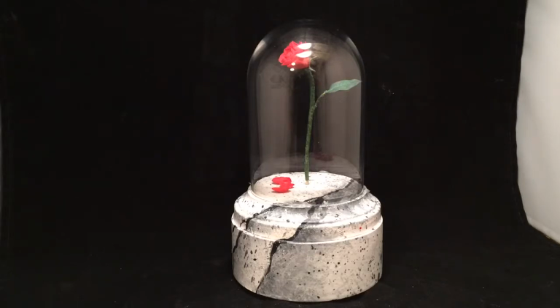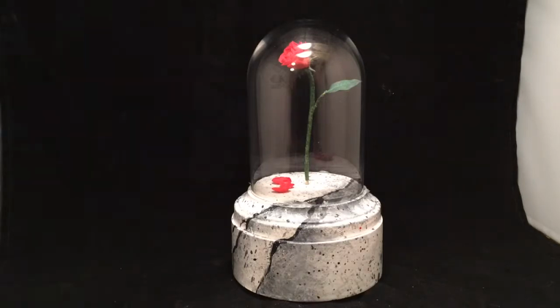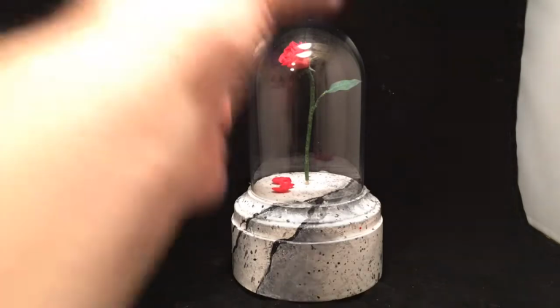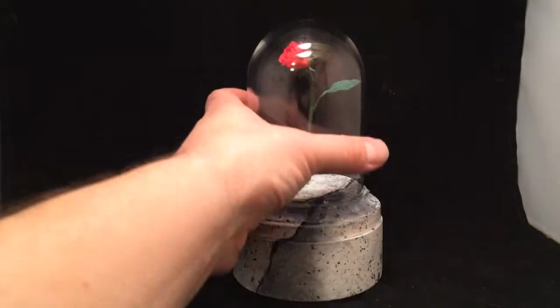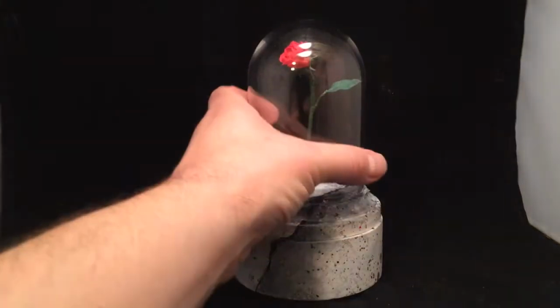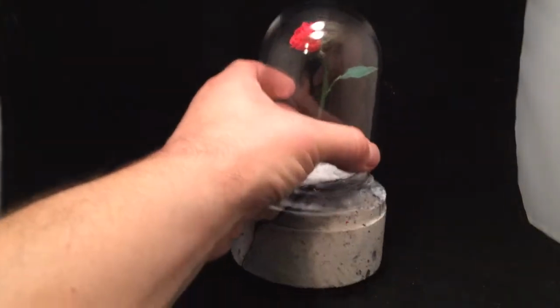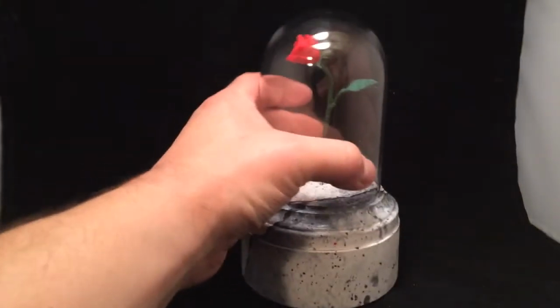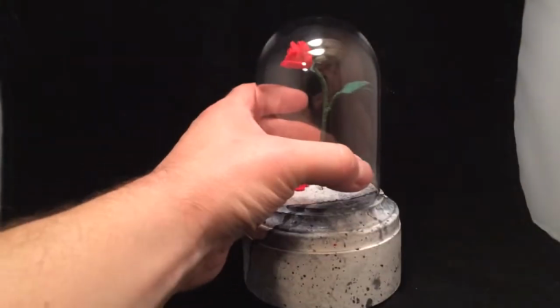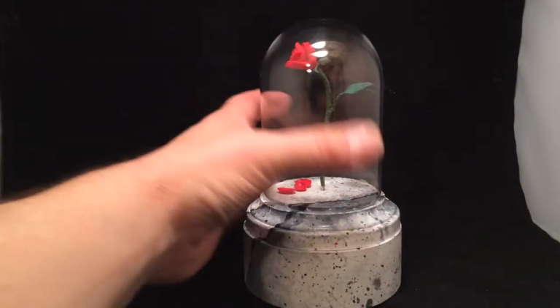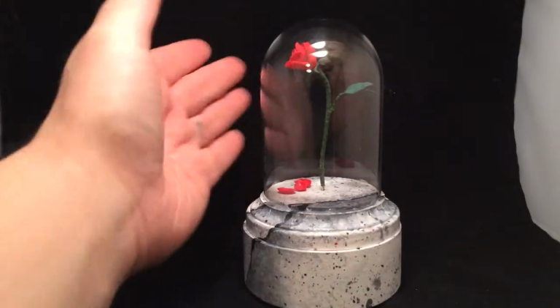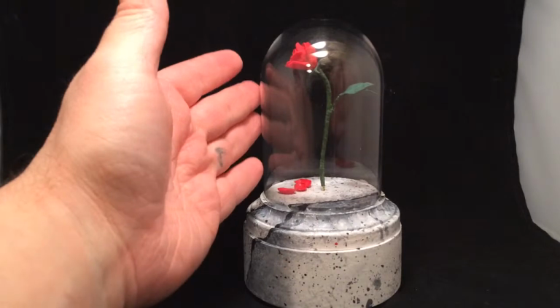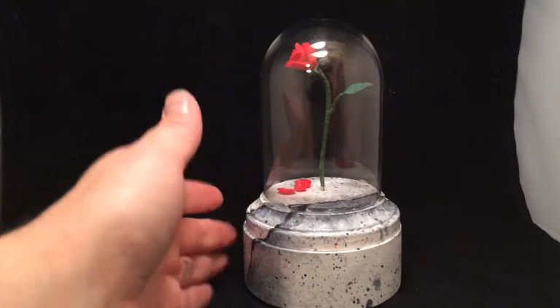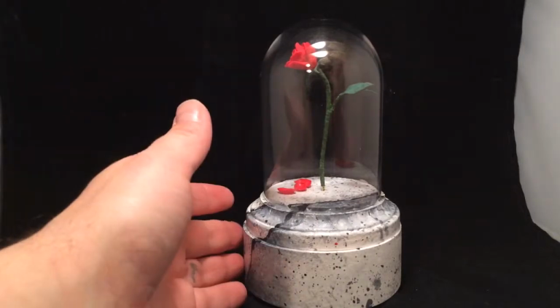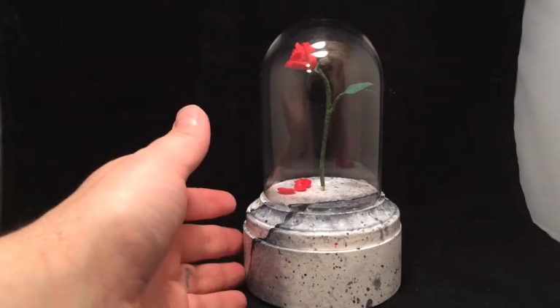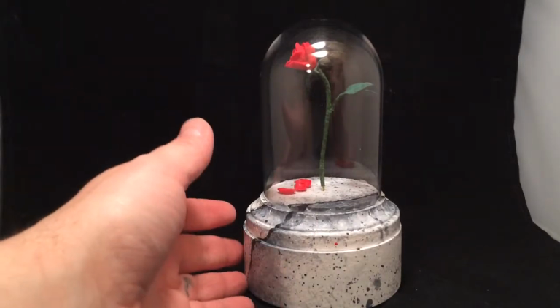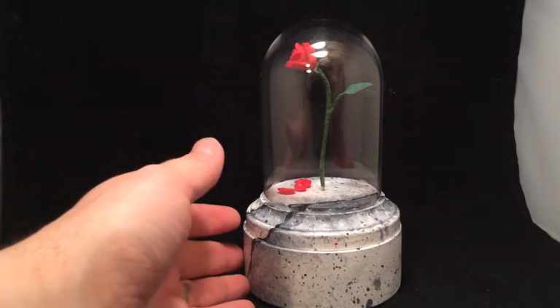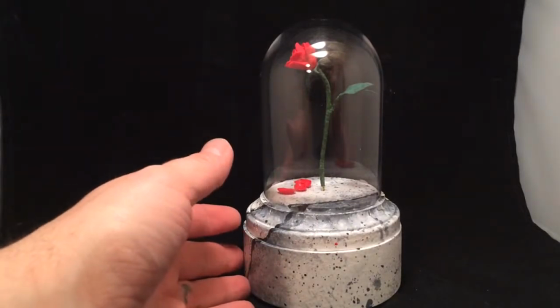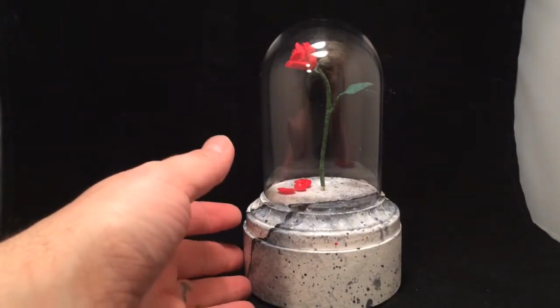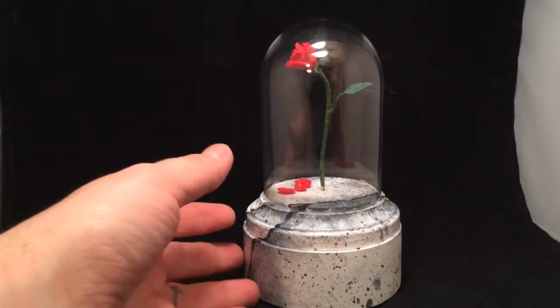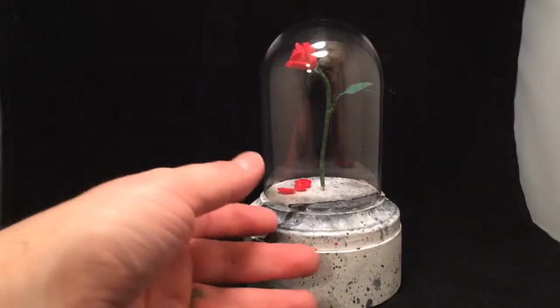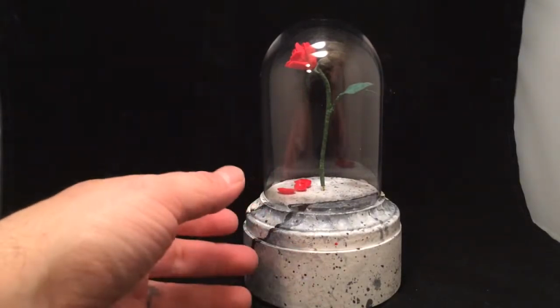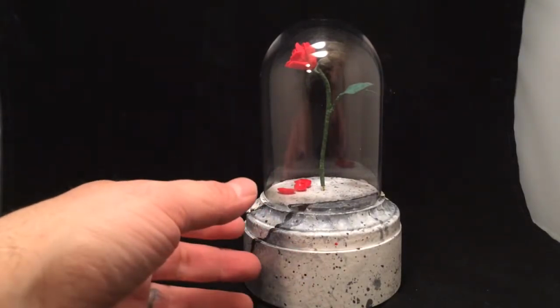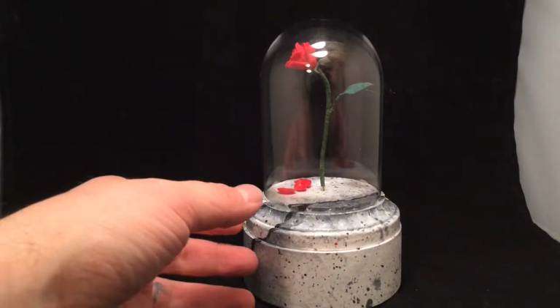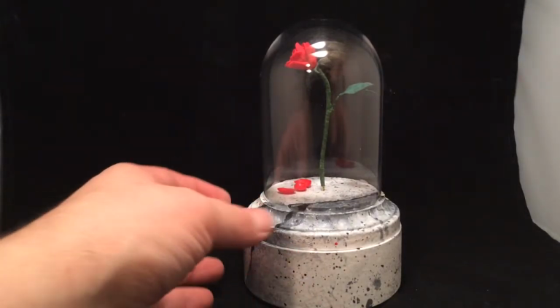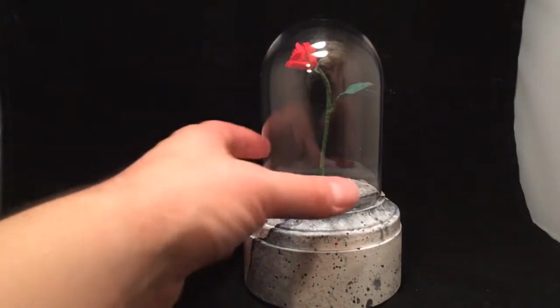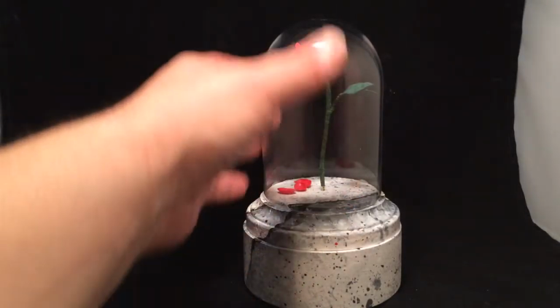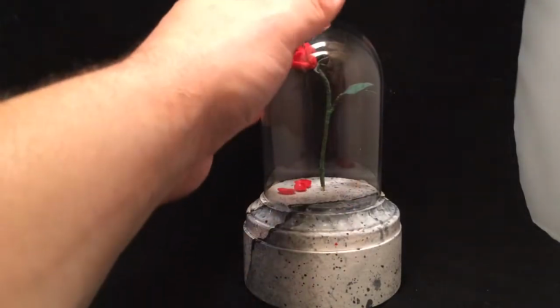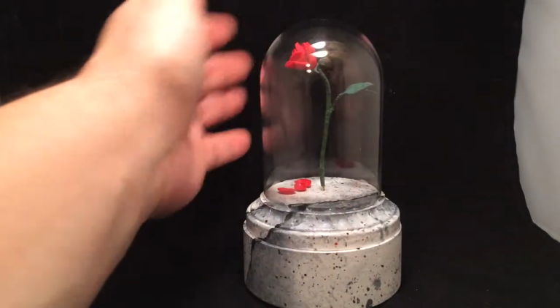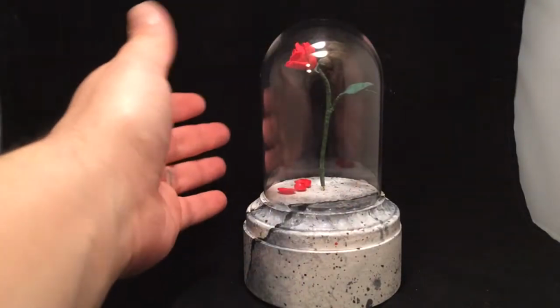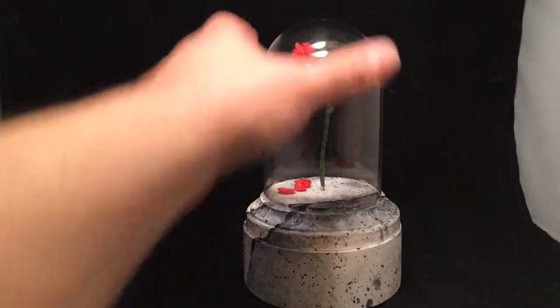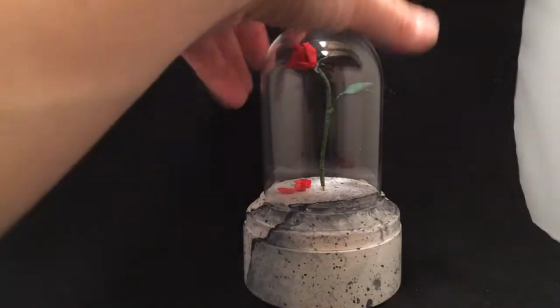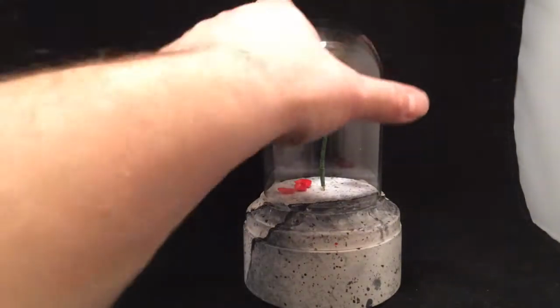So here we have the ring box. The rose itself is all hand sculpted. The base is a faux marble — it's actually created out of wood — and then there's the glass dome that sits on top.